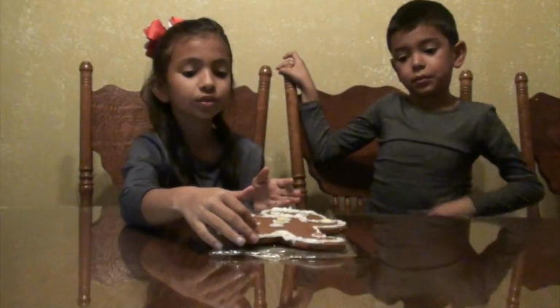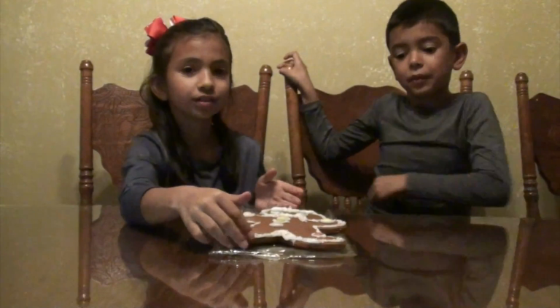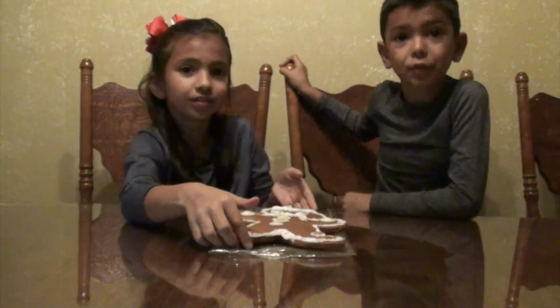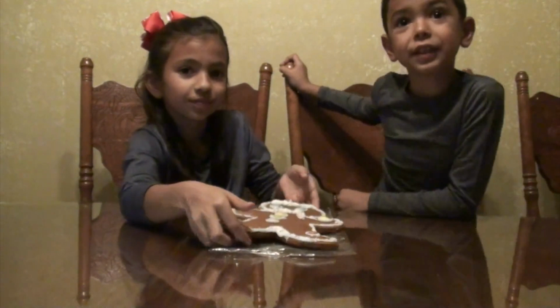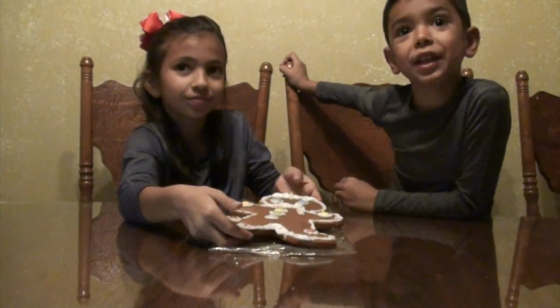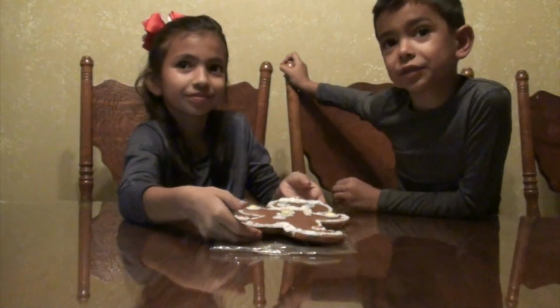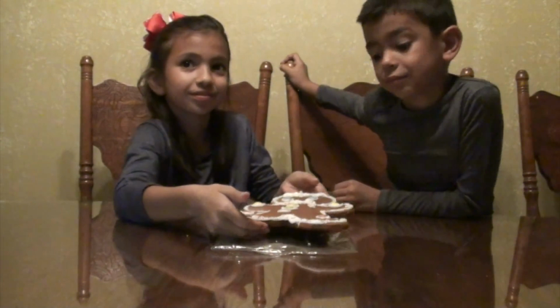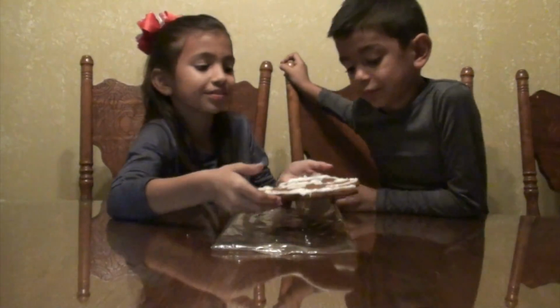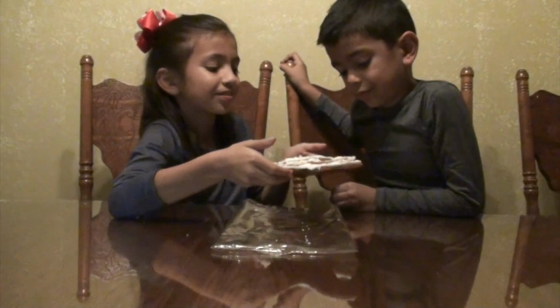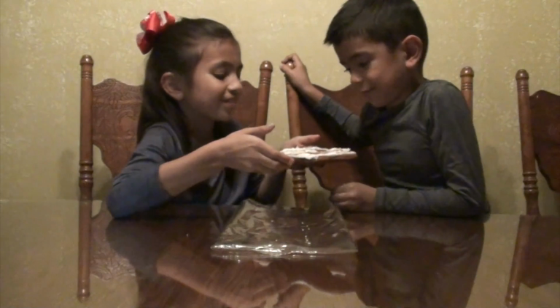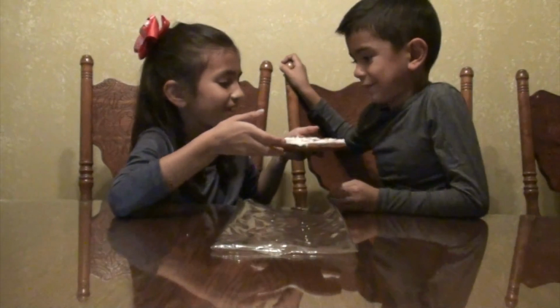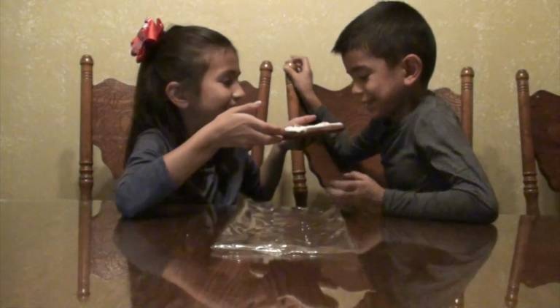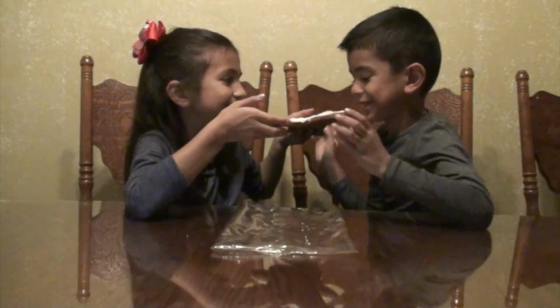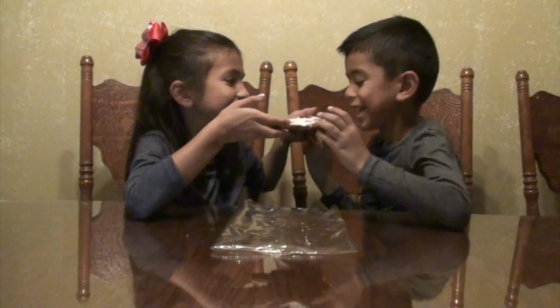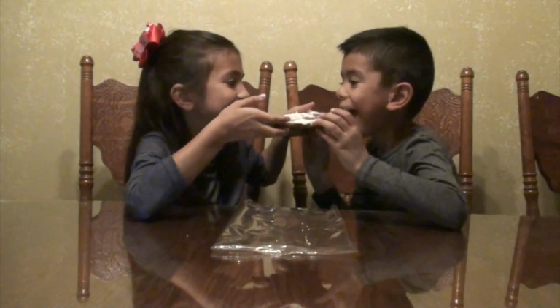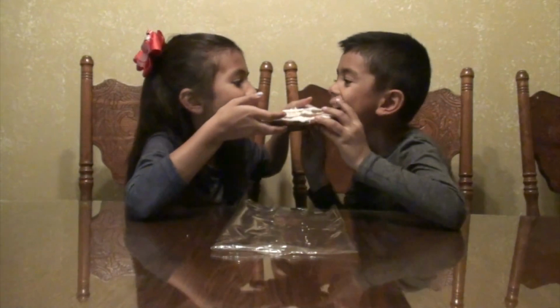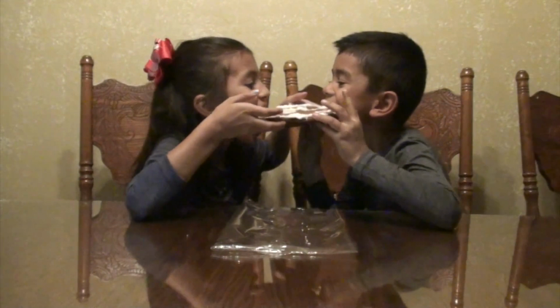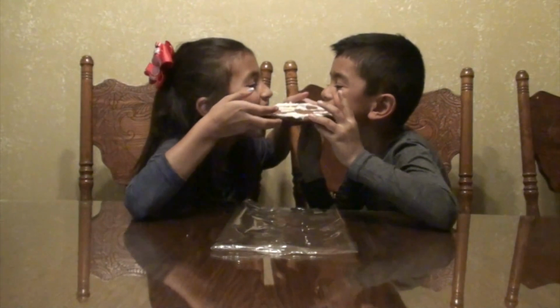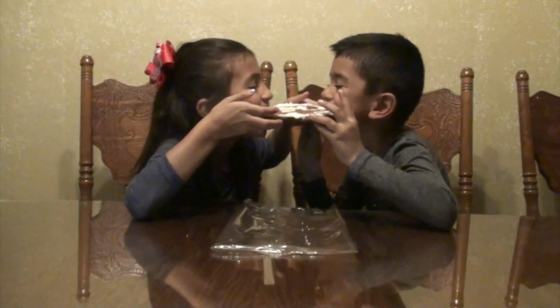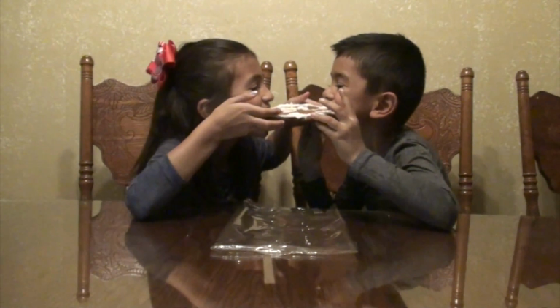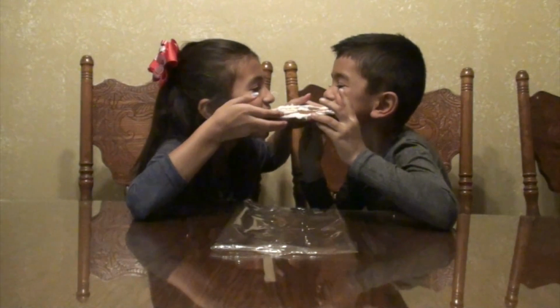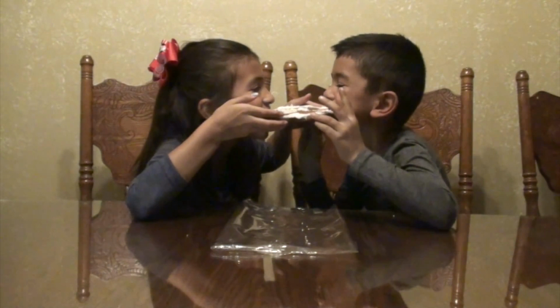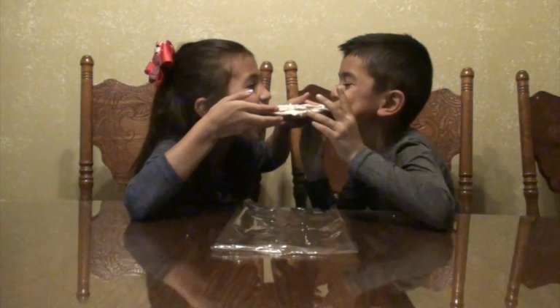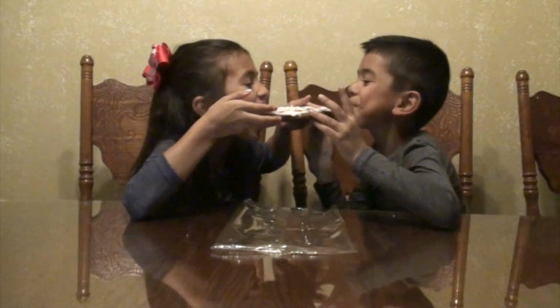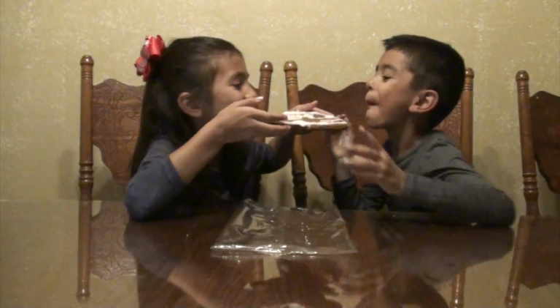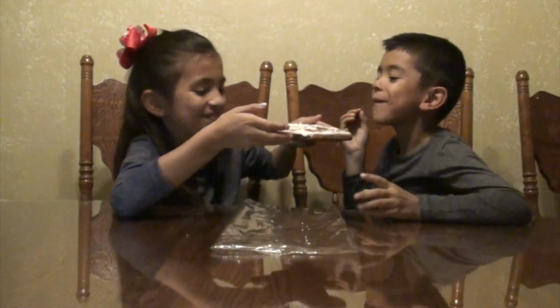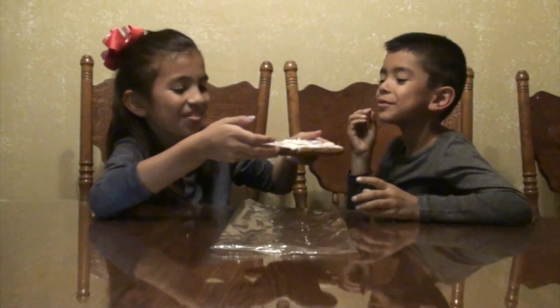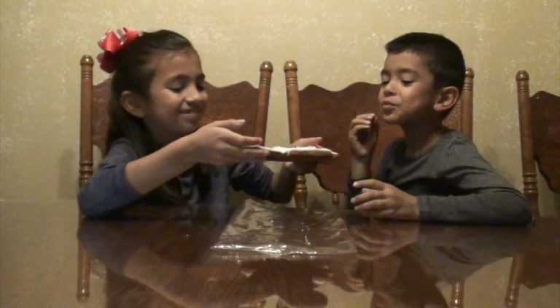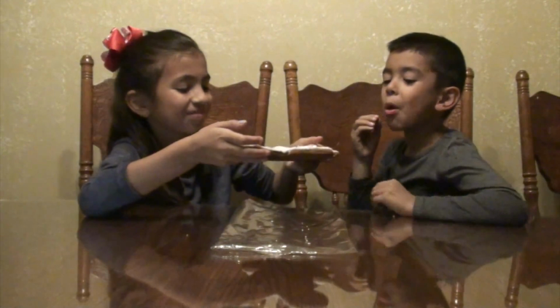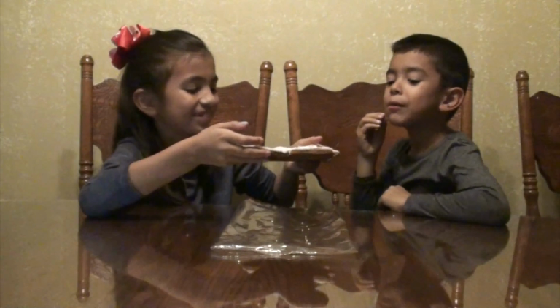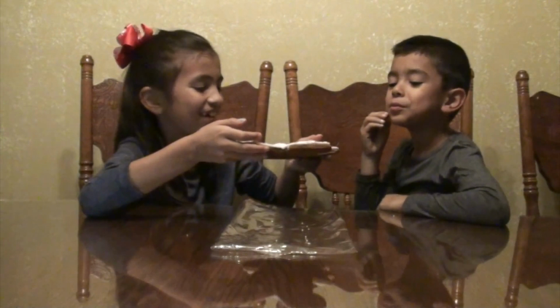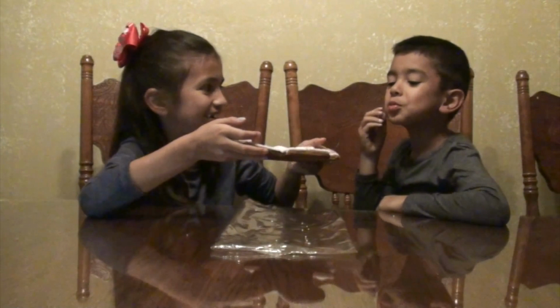Can you taste this? One, two, three. Oh, it's hard!